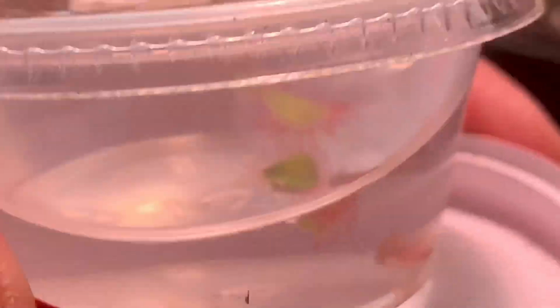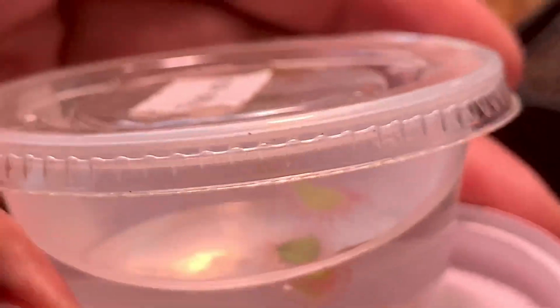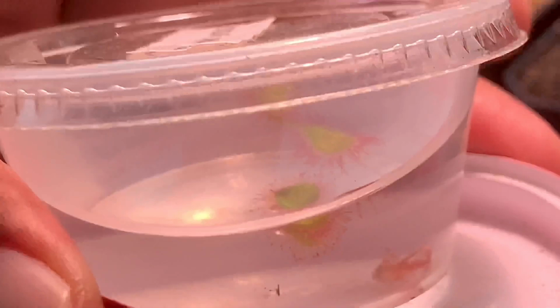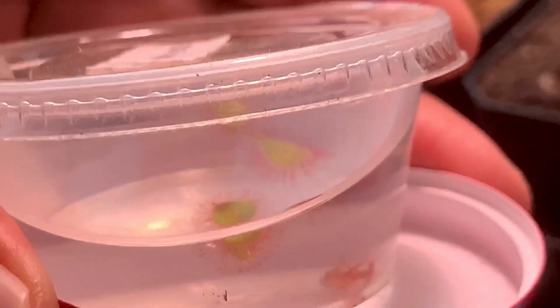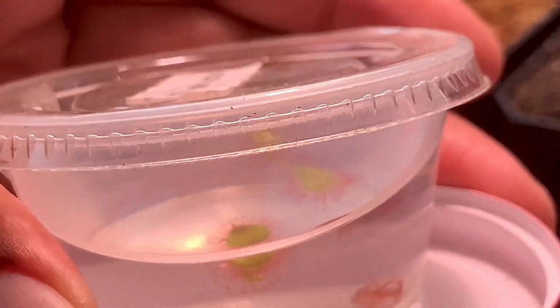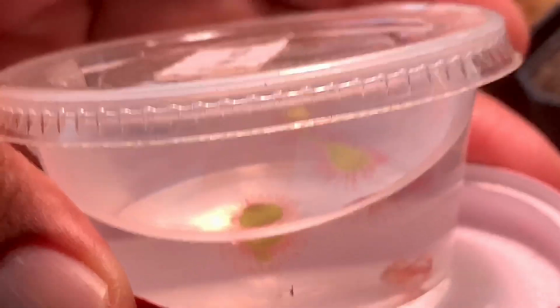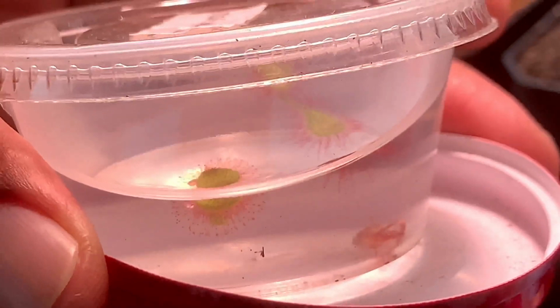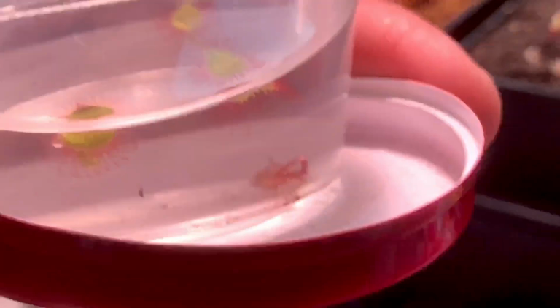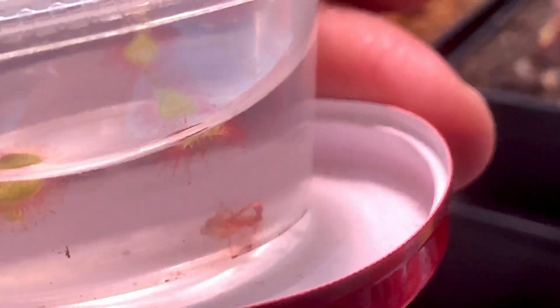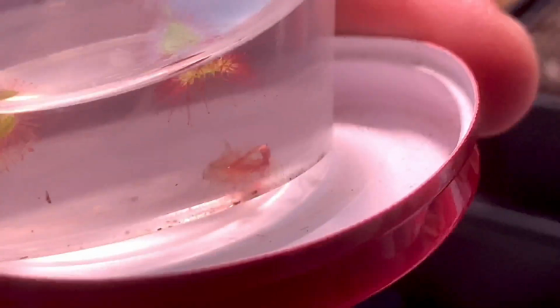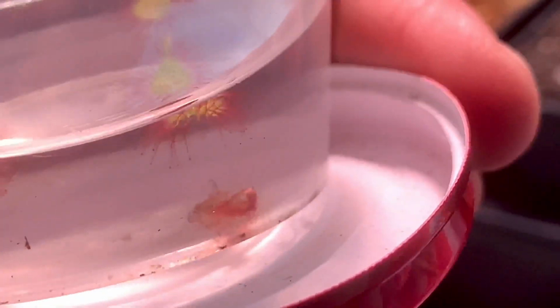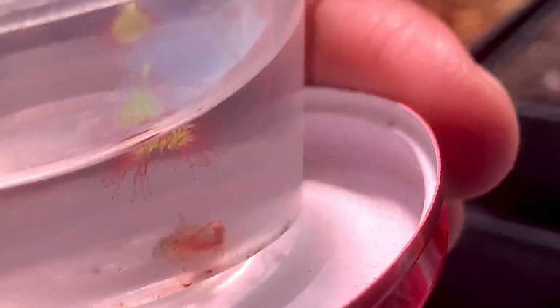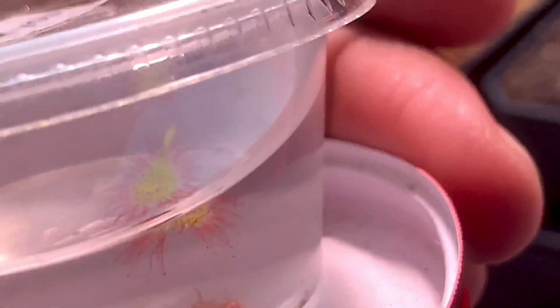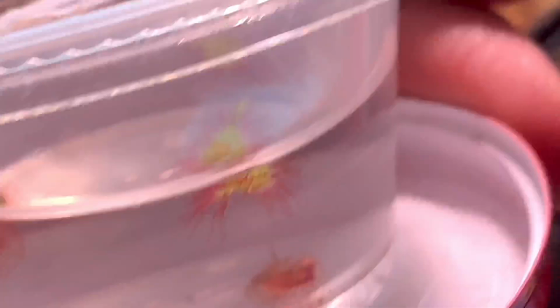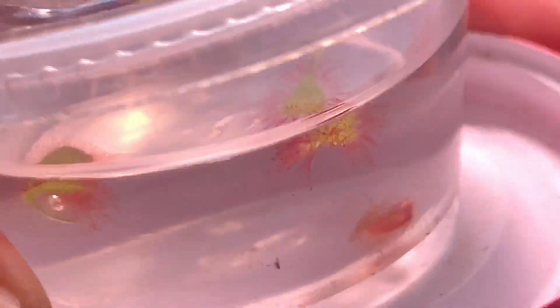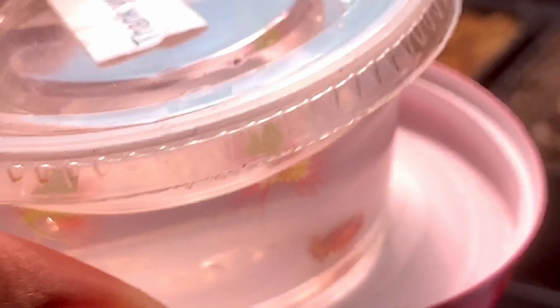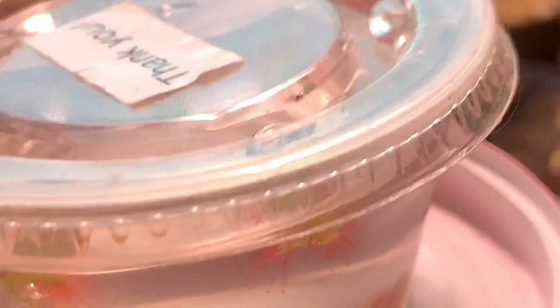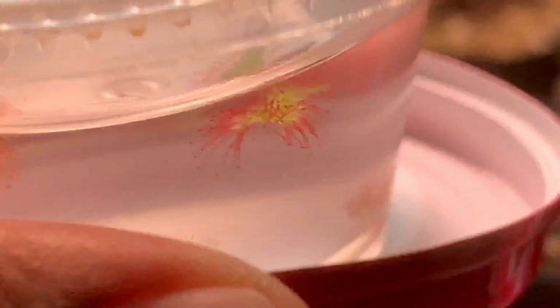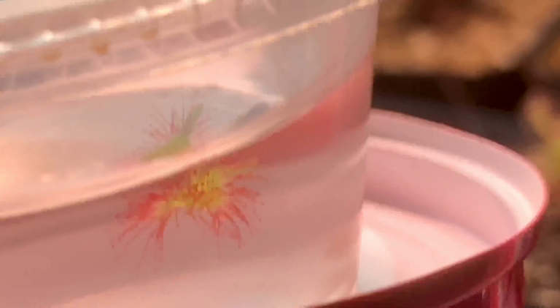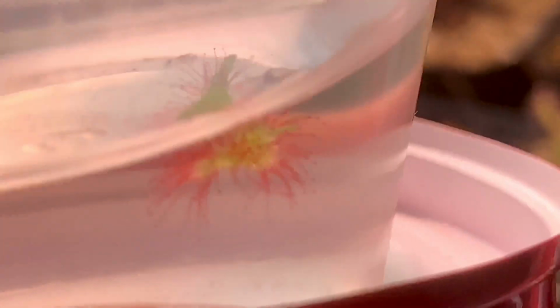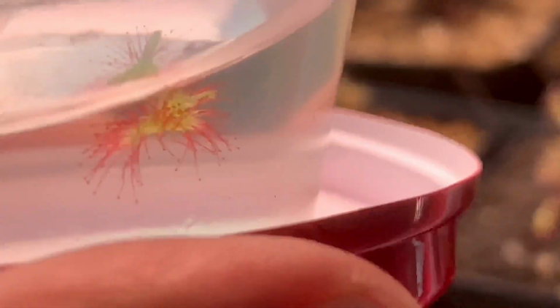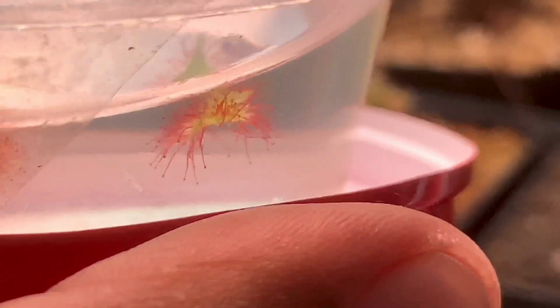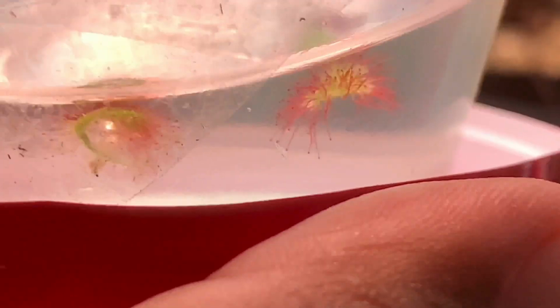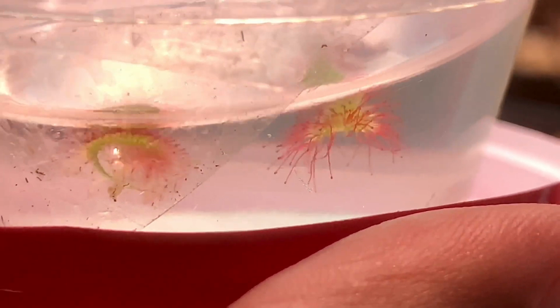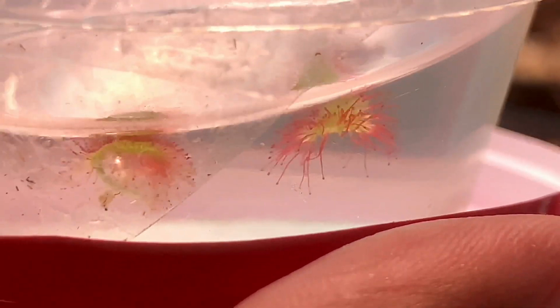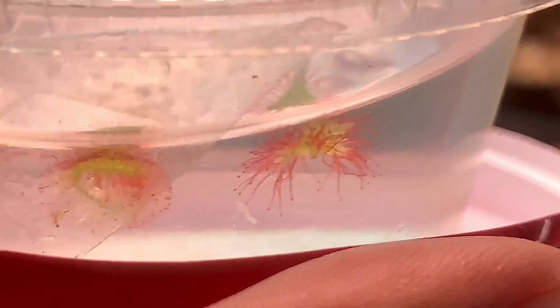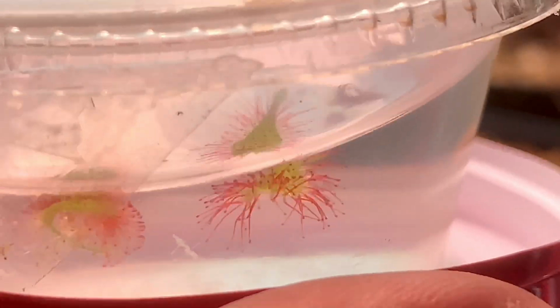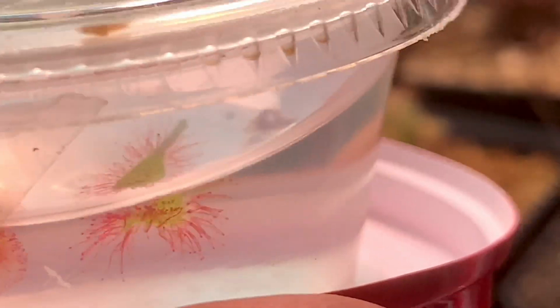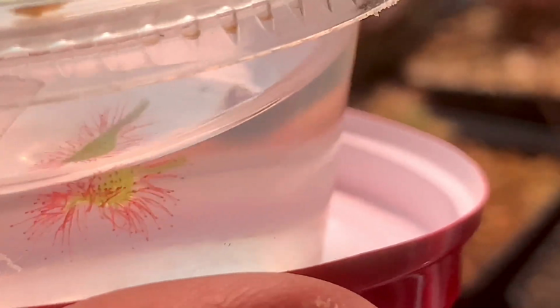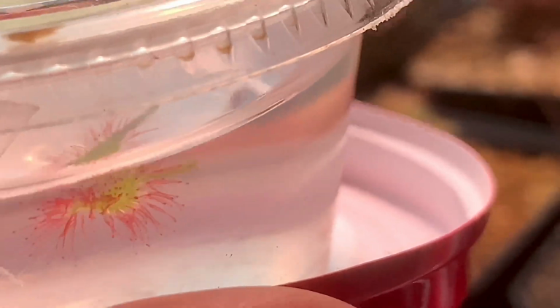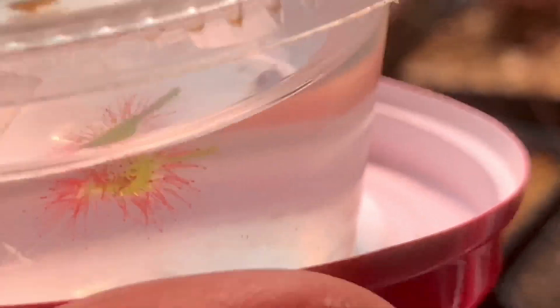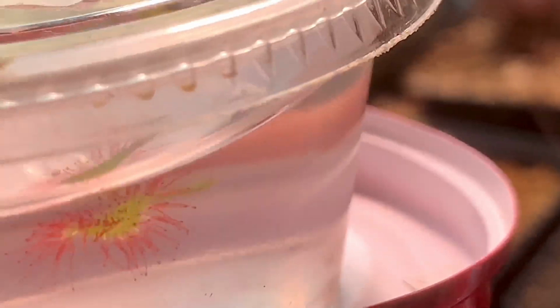It looks like one leaf didn't make it — it fell to the bottom. The rest look like they're doing great. Just keep it in indirect bright sunlight. It might get too hot and the sun could burn them, so it's always best to keep them in indirect bright sunlight.